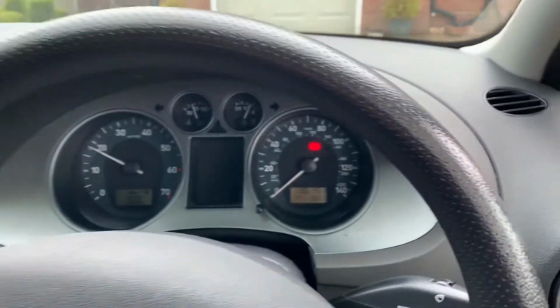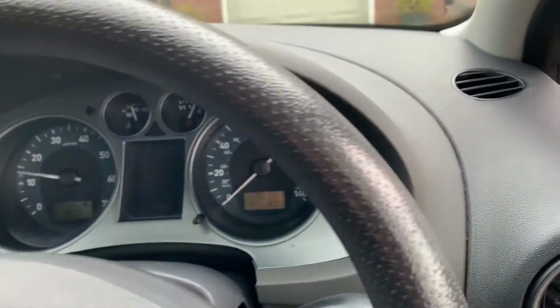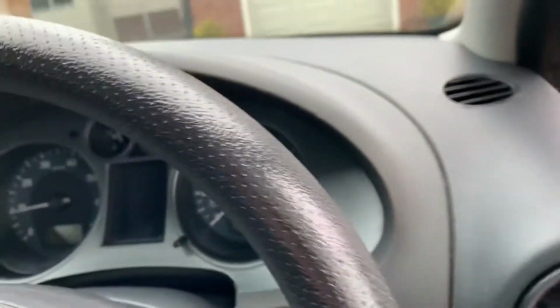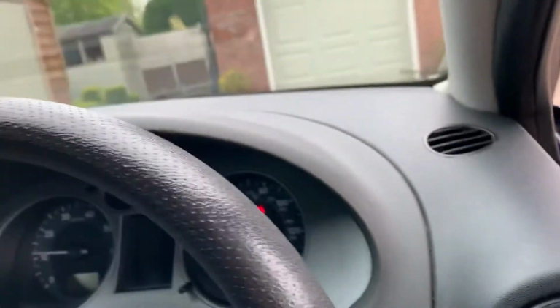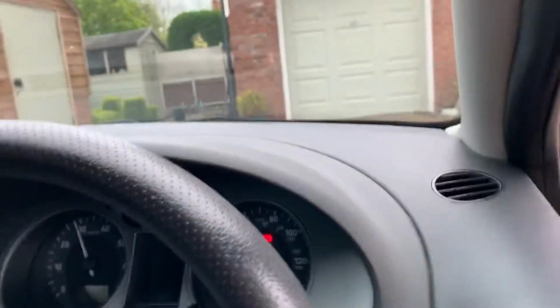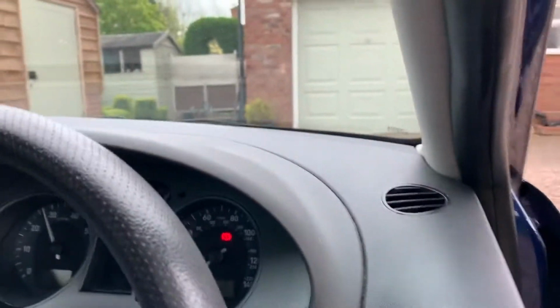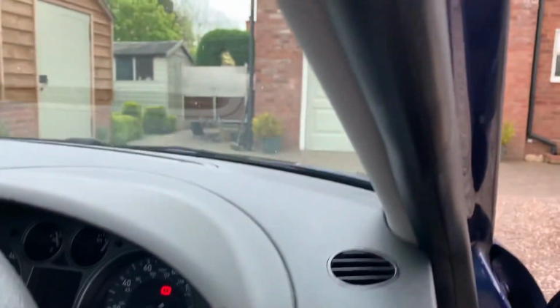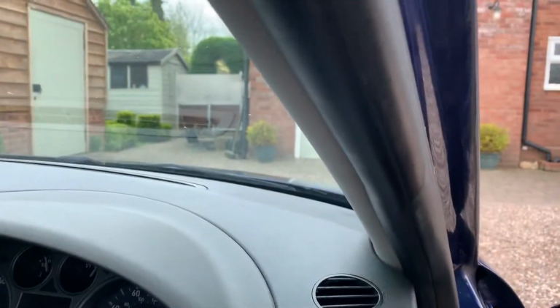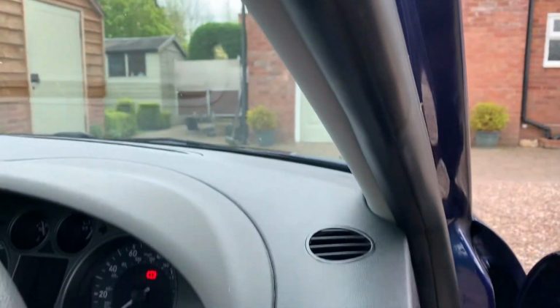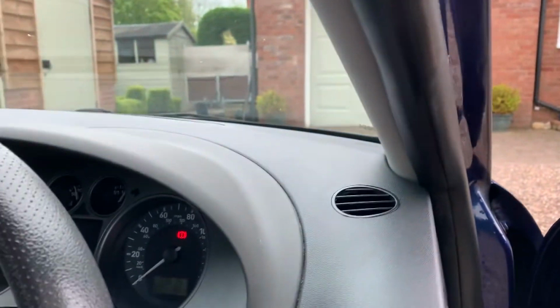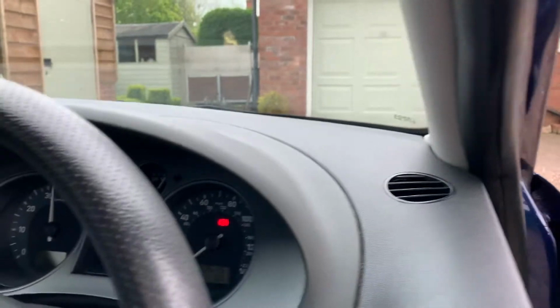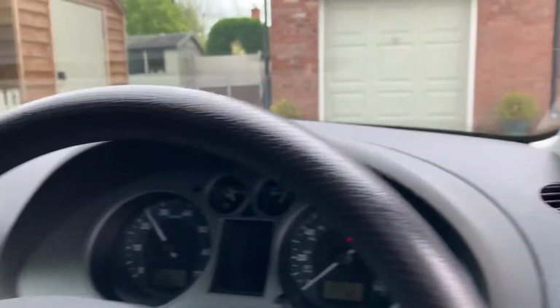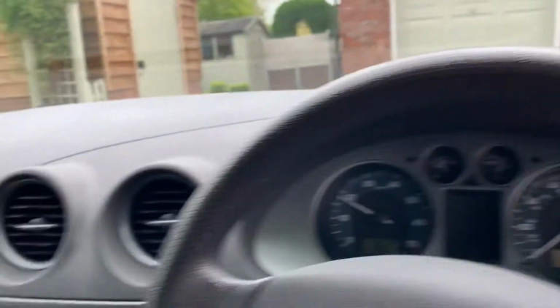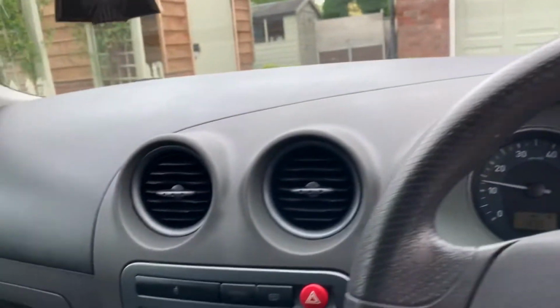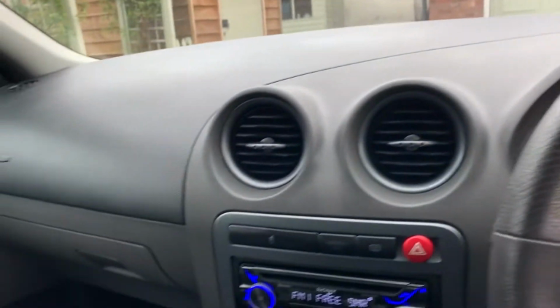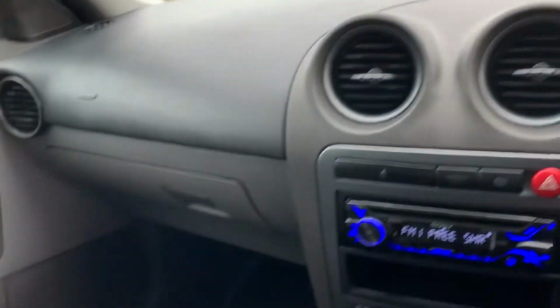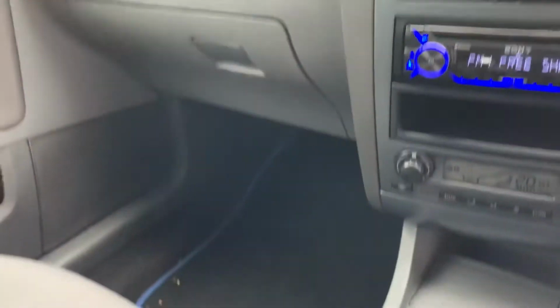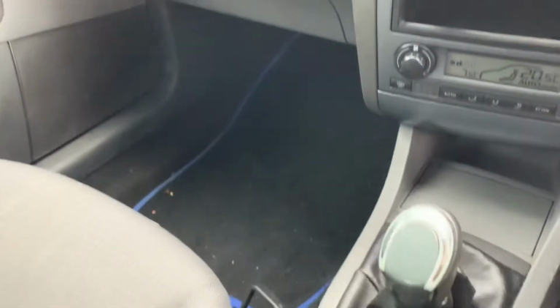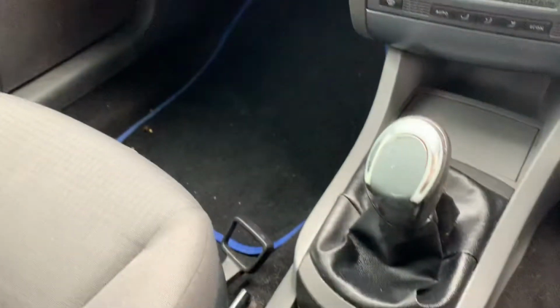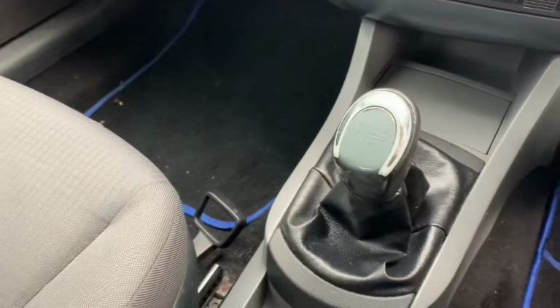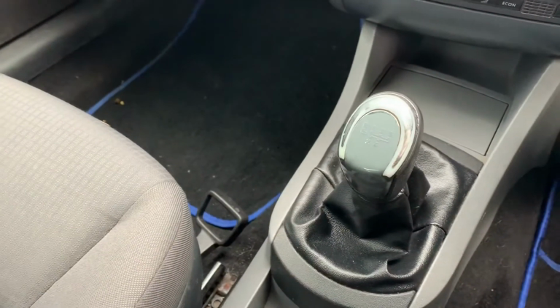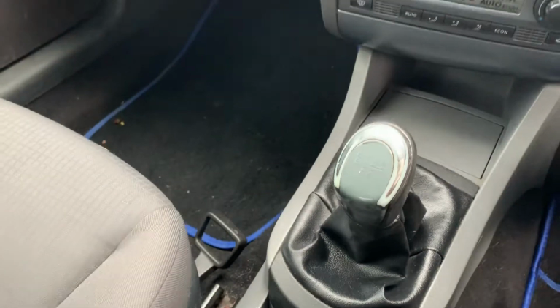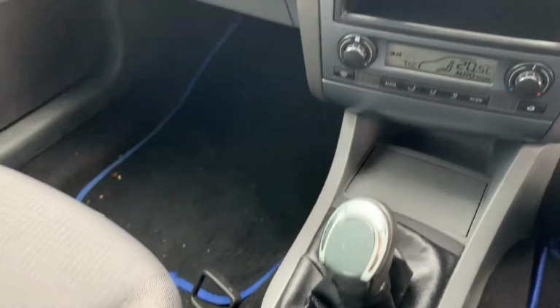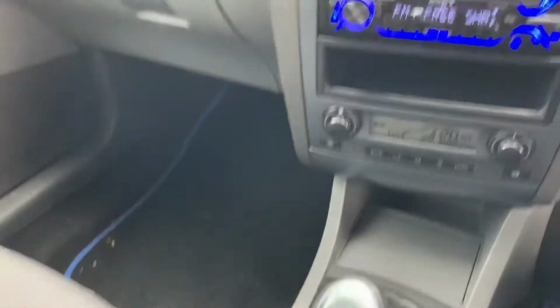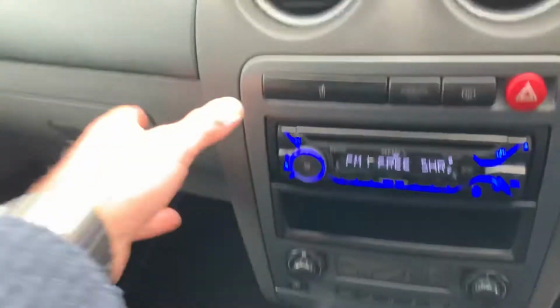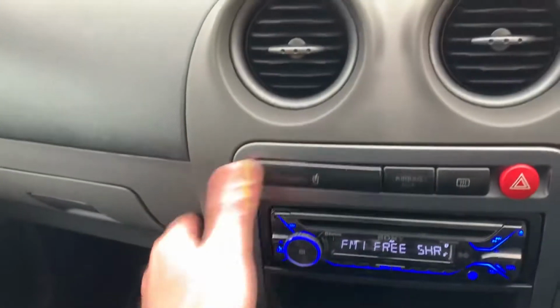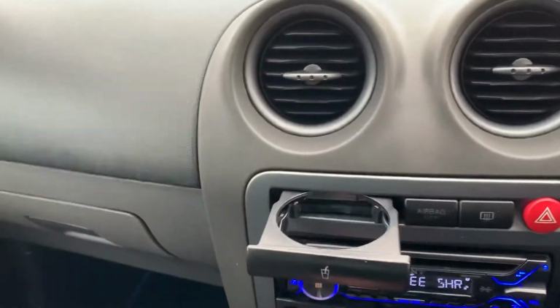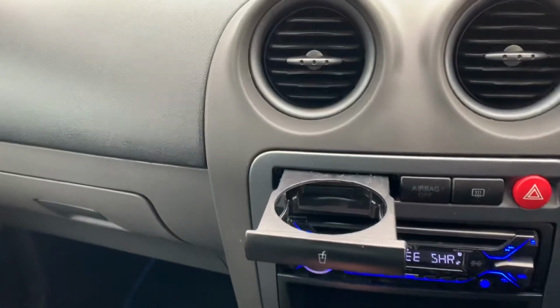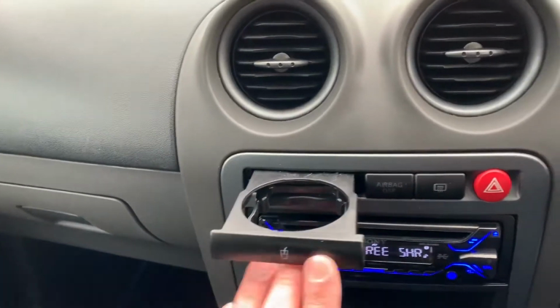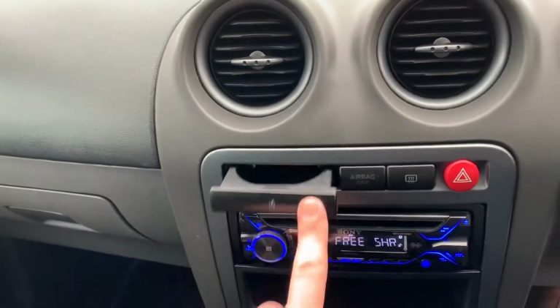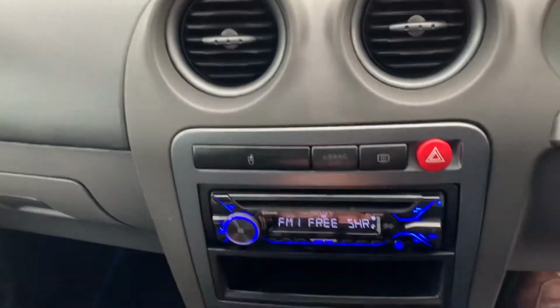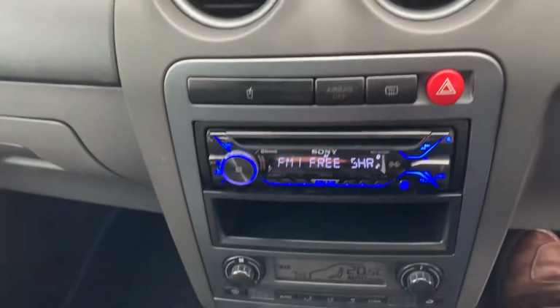You might just be able to hear the engine there as well — it runs smooth. It's a five-speed gearbox. And that's the obligatory cup holder.